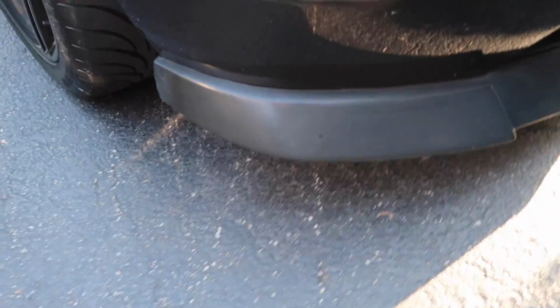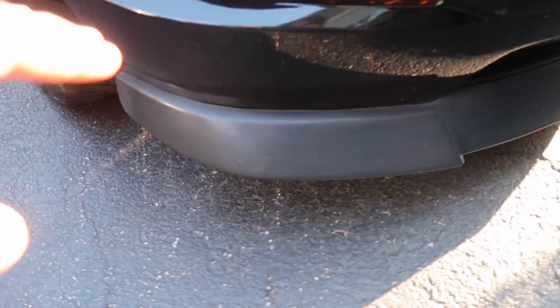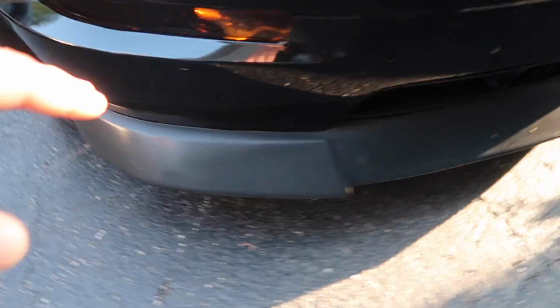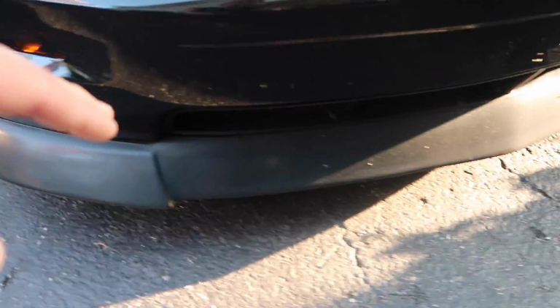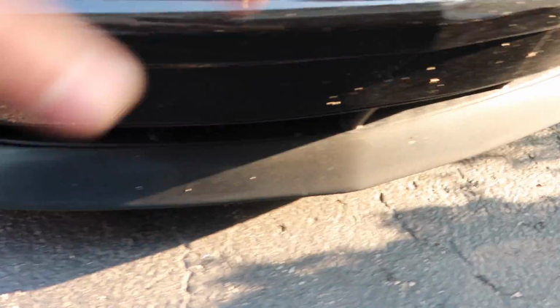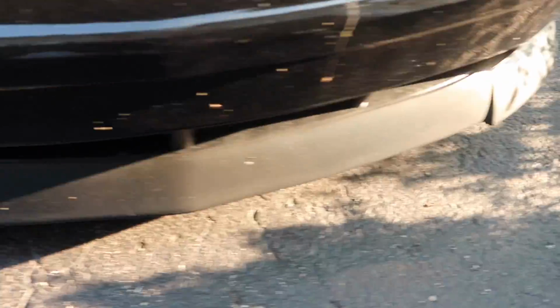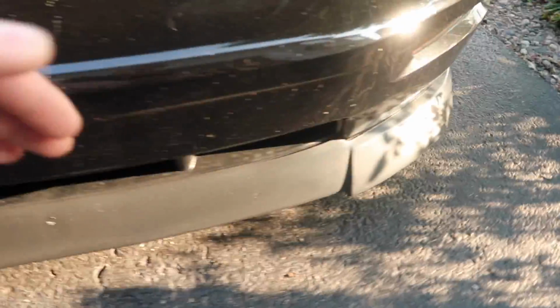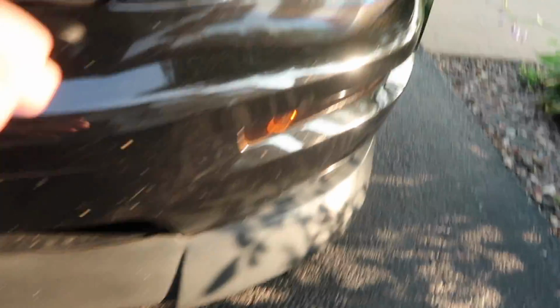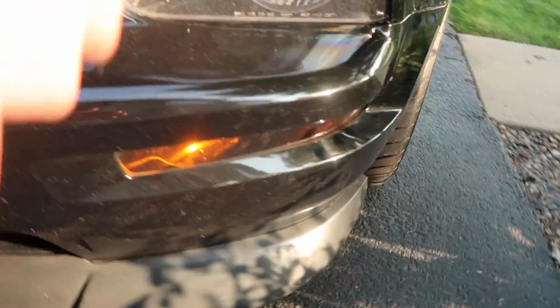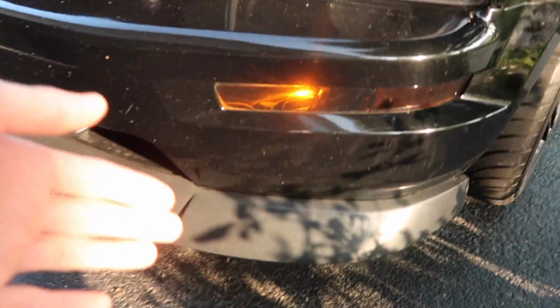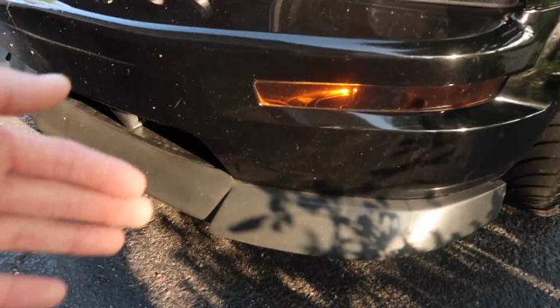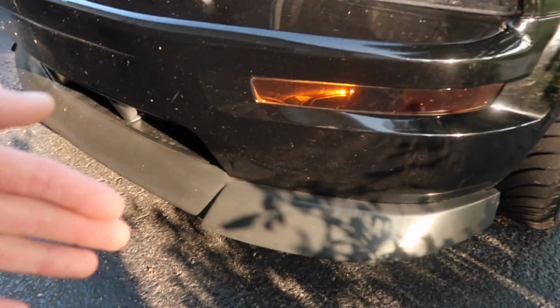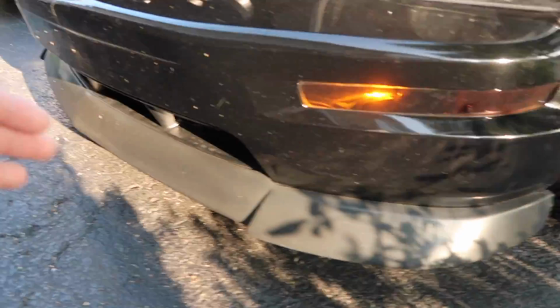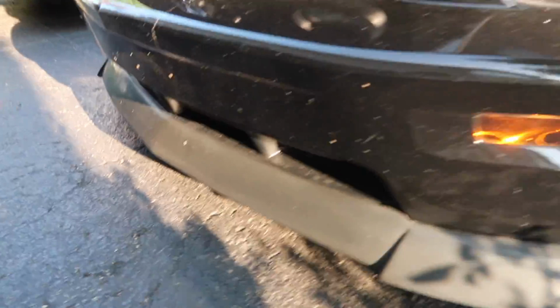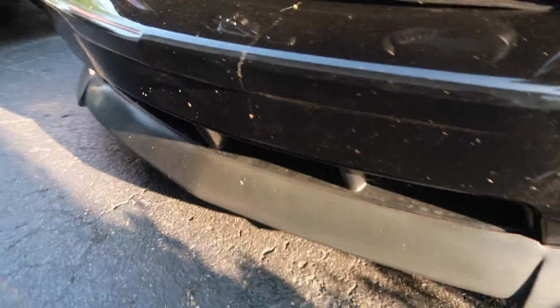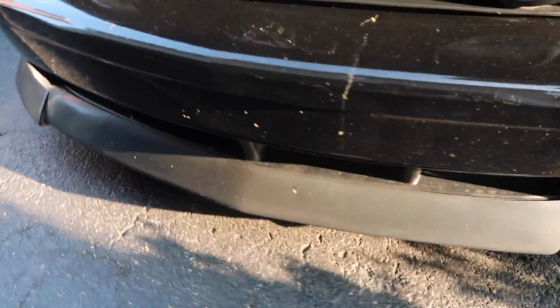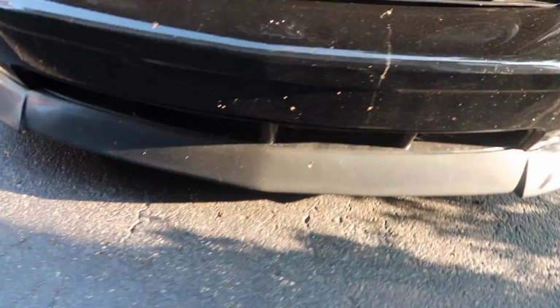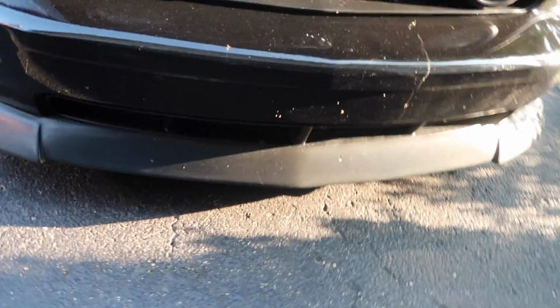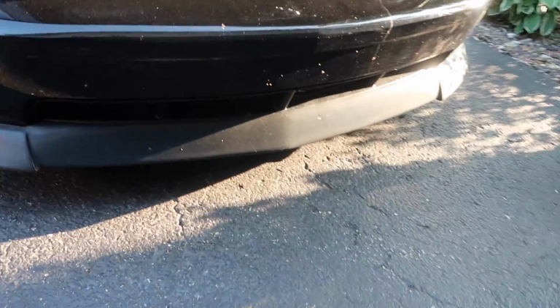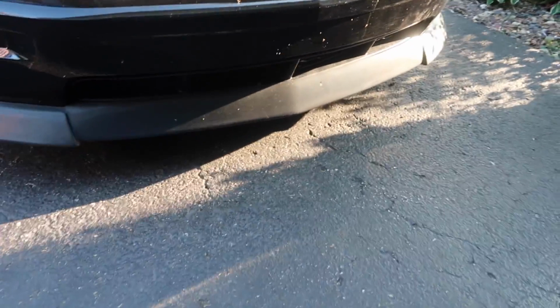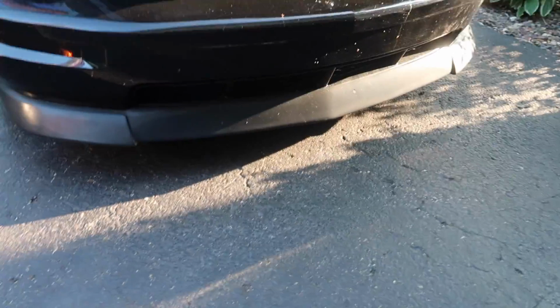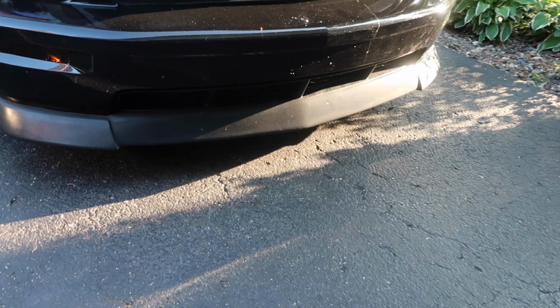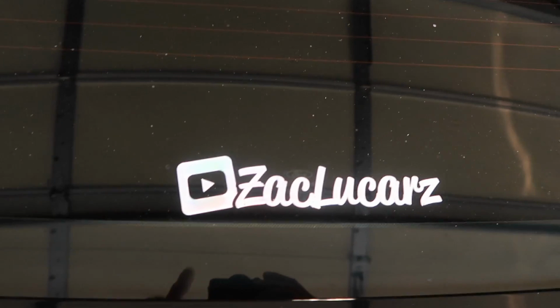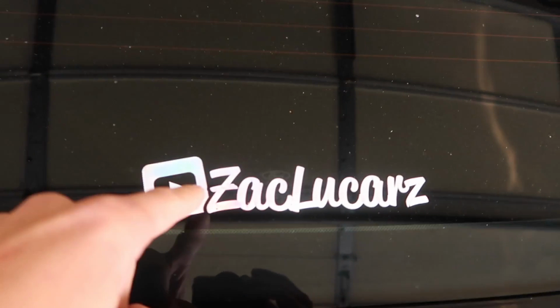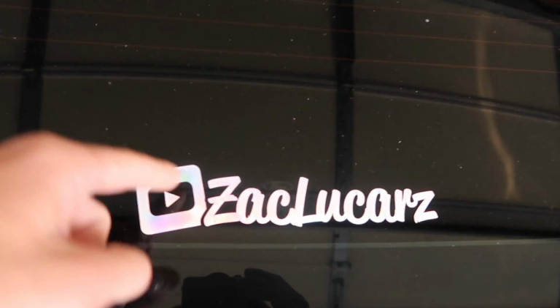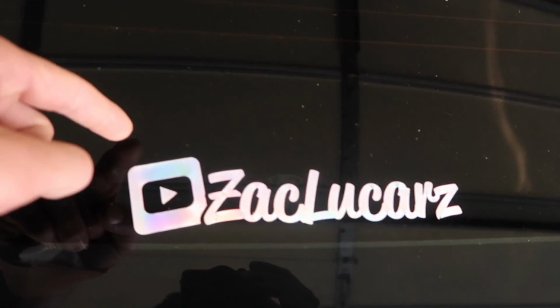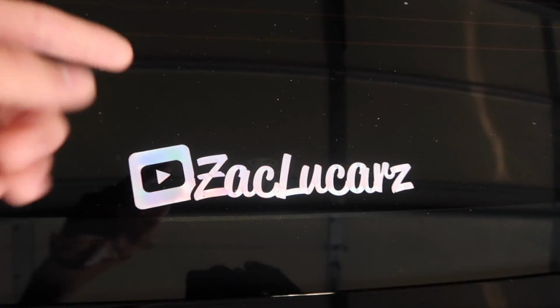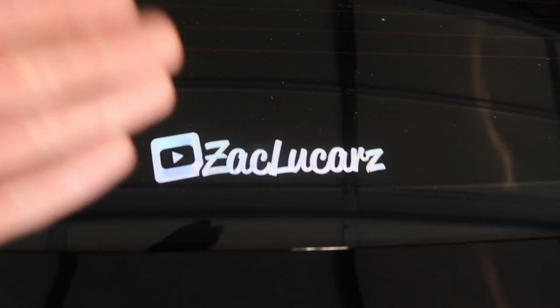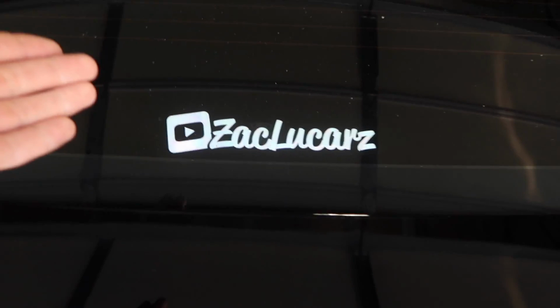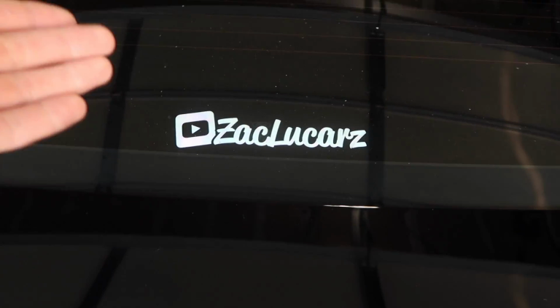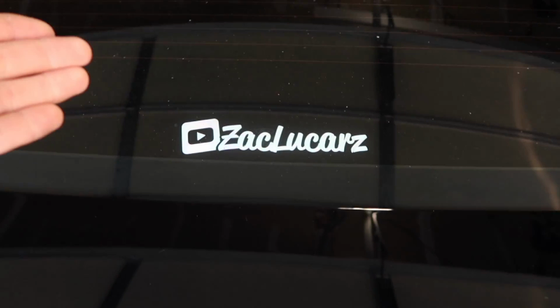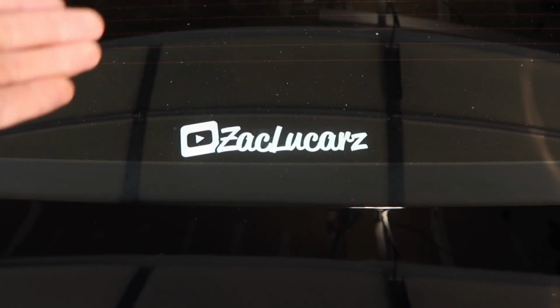Just installed the CV2 chin spoiler — it looks incredible. It kind of makes the car look lower in the front end. I'm super hype on the CV2. This car is really coming together. Just put a channel sticker on my back windshield for anyone who follows me, to follow the build.